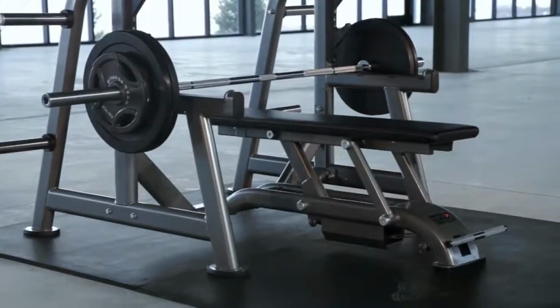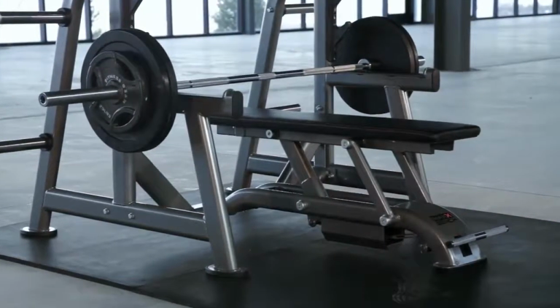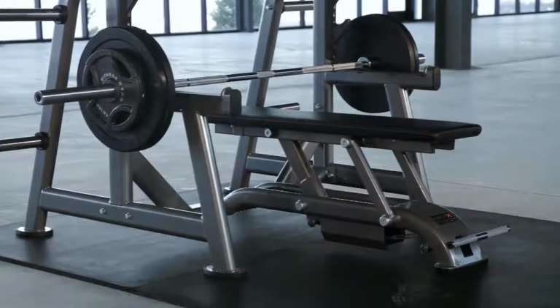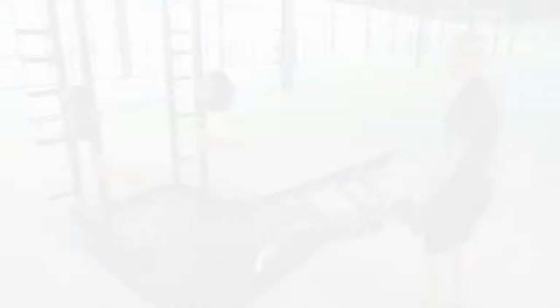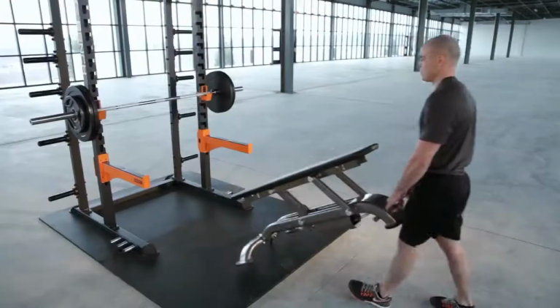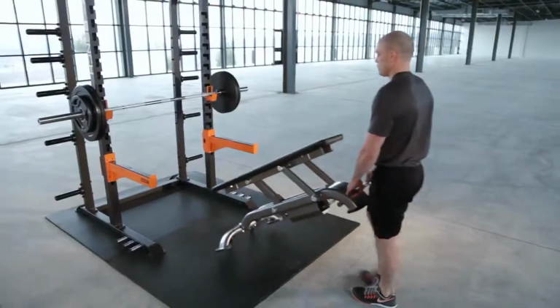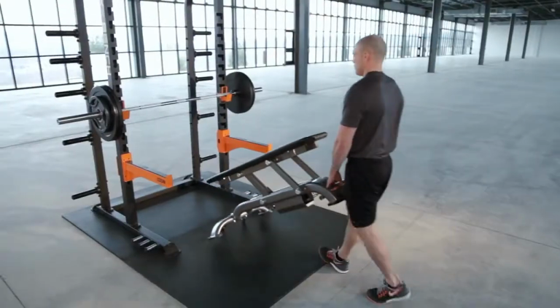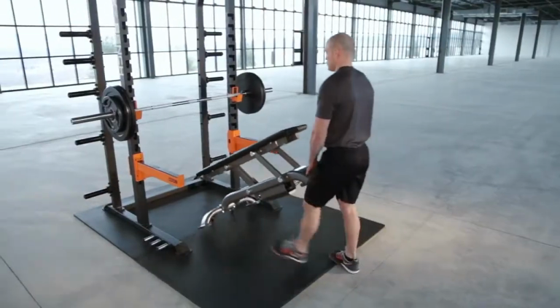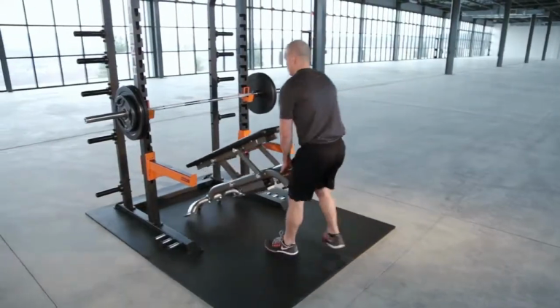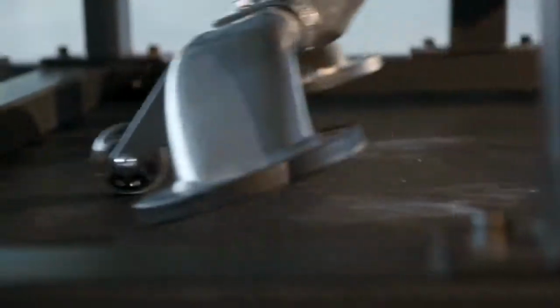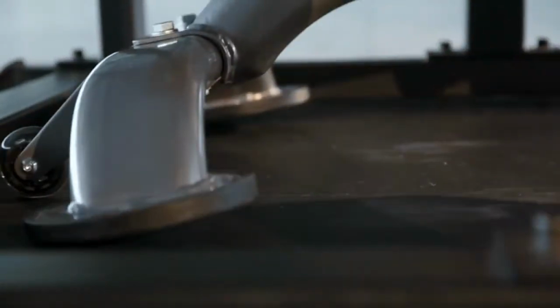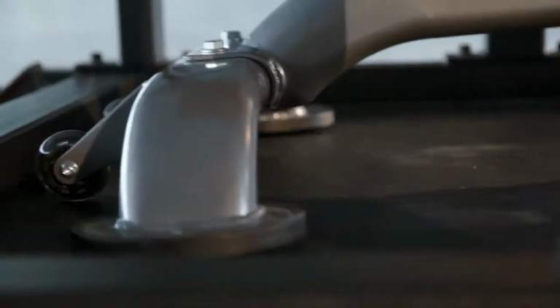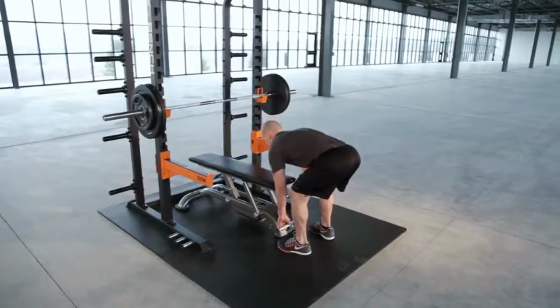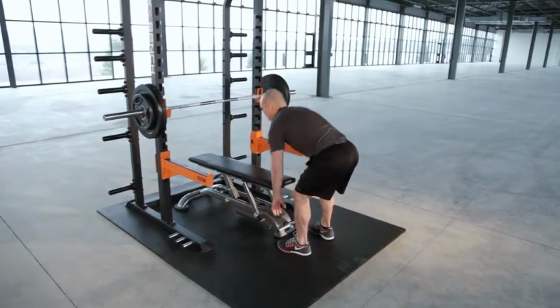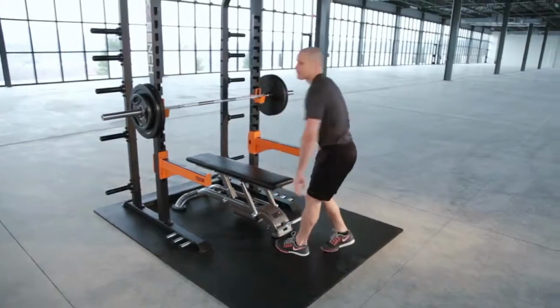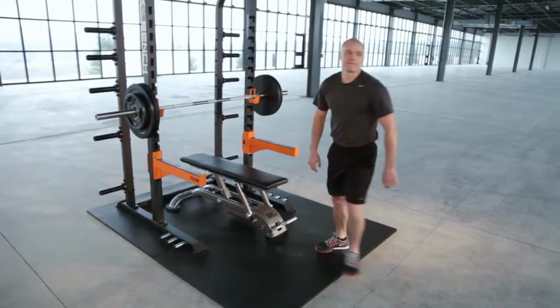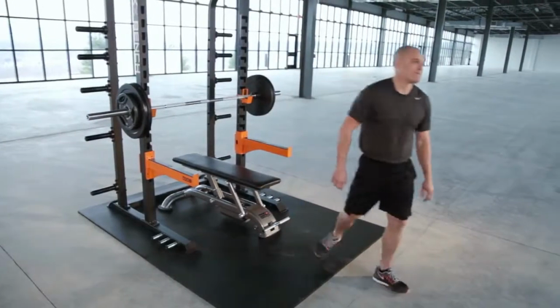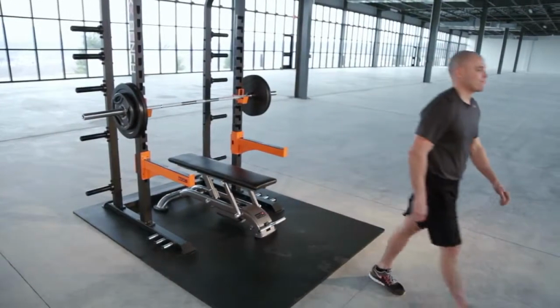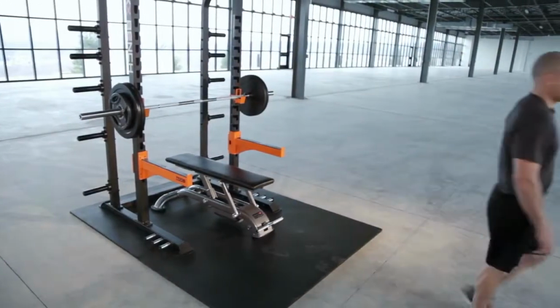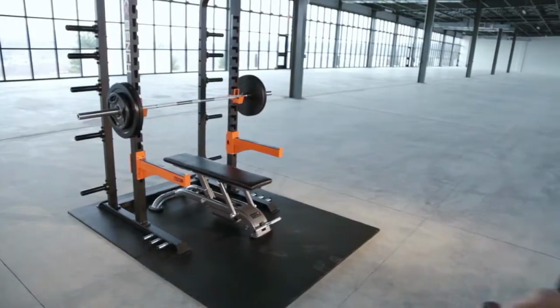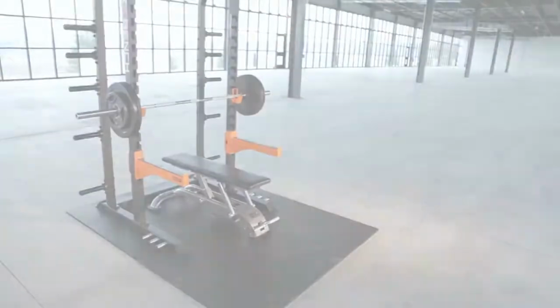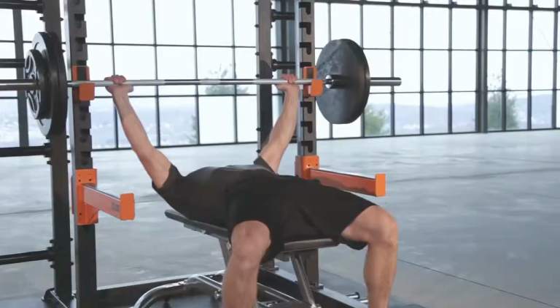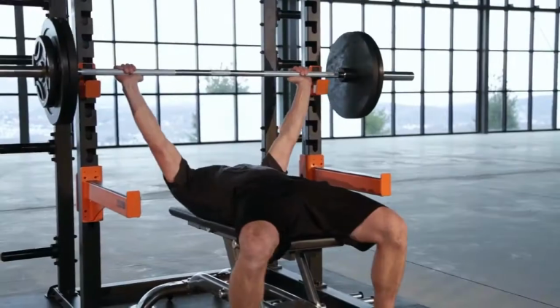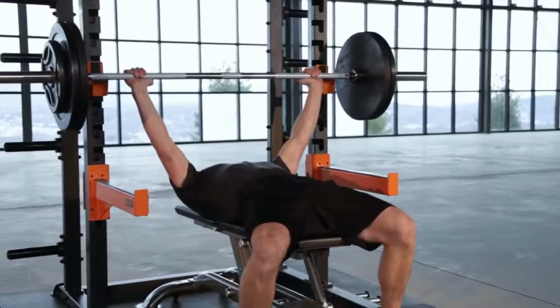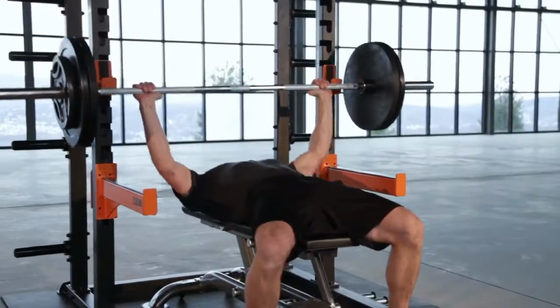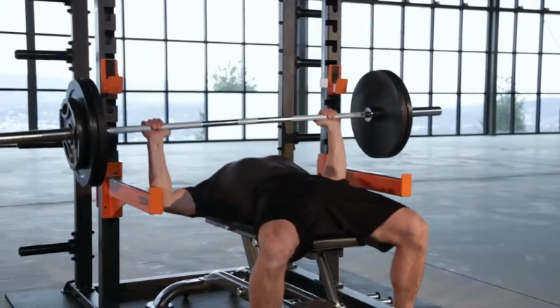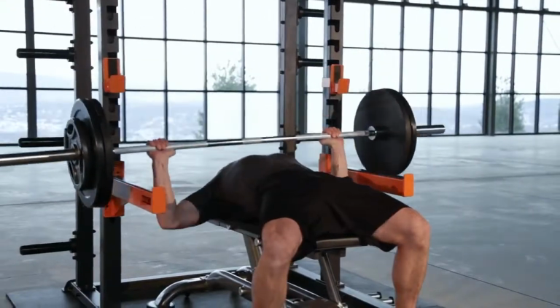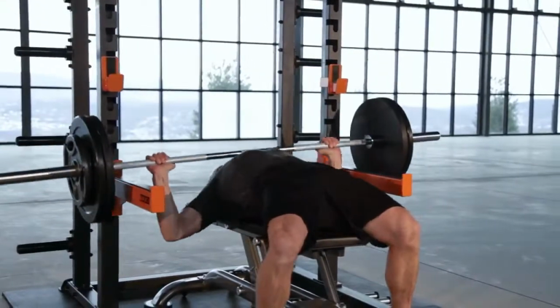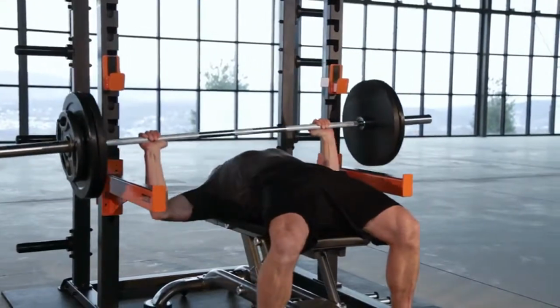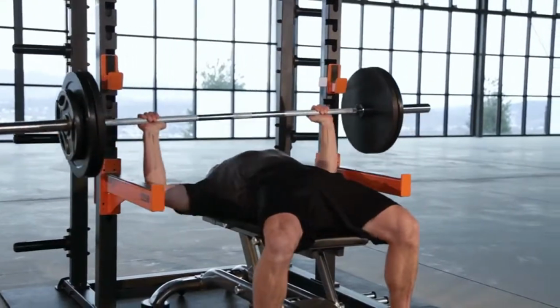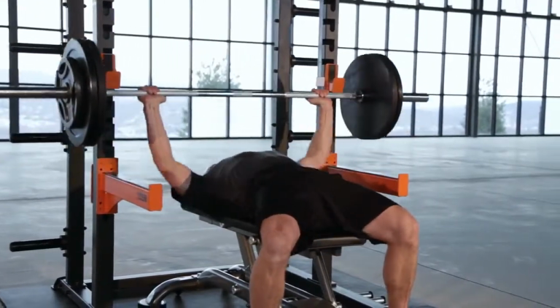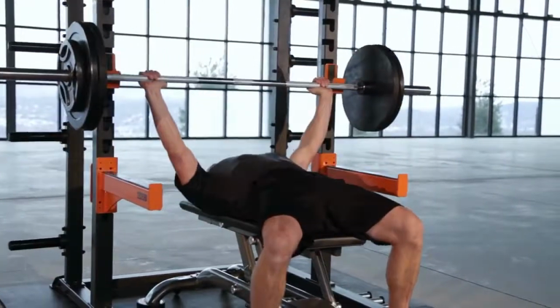If you want to take your training to the ultimate level while incorporating enhanced safety into your existing exercise equipment, the bench easily disconnects from the rack and can be used as a flat utility bench. Versatility to the max.